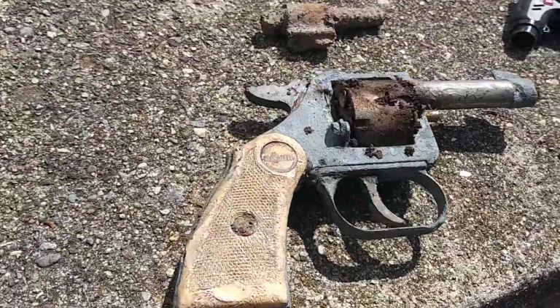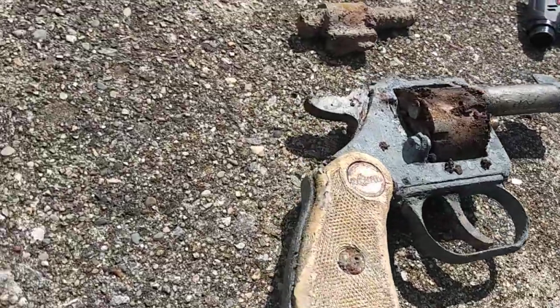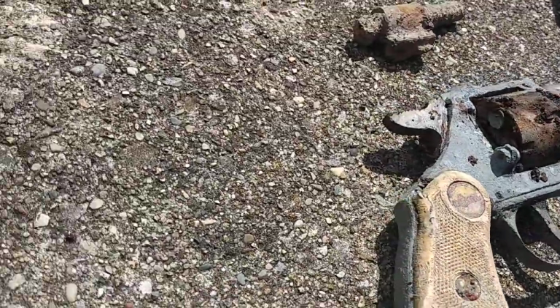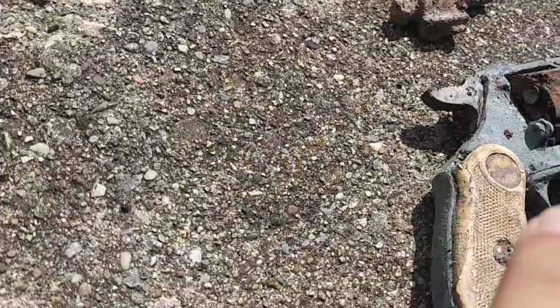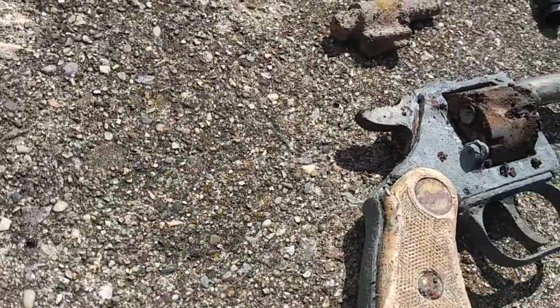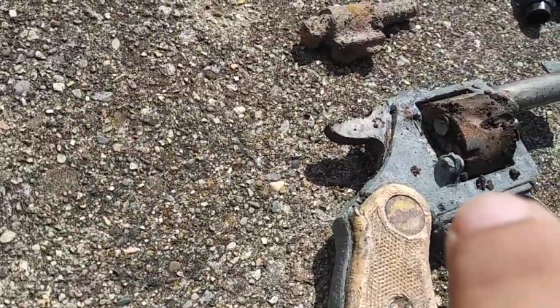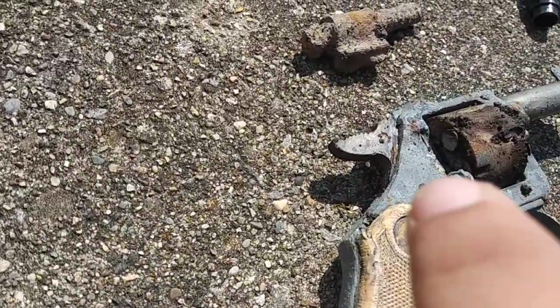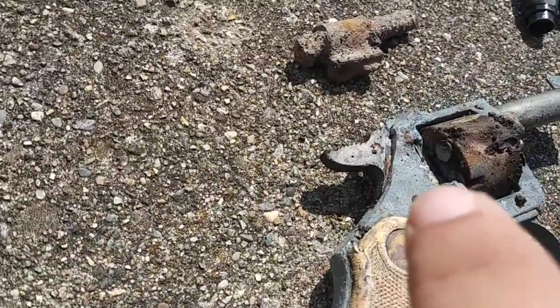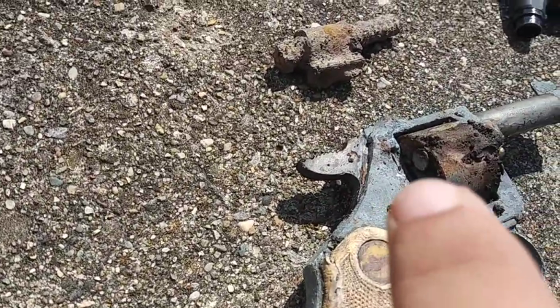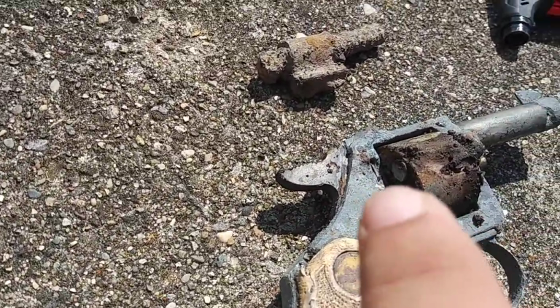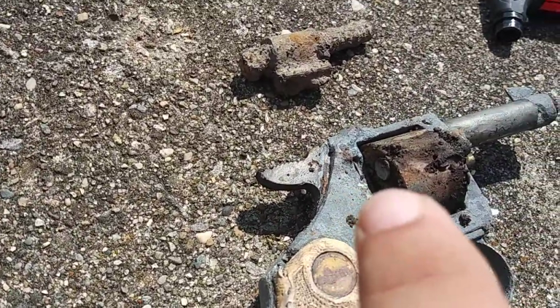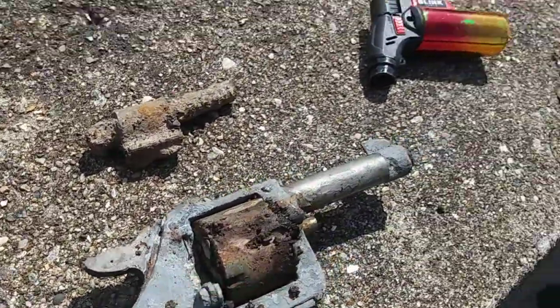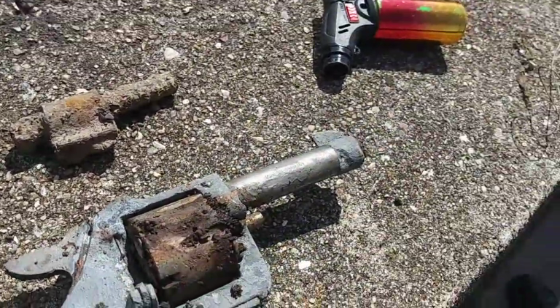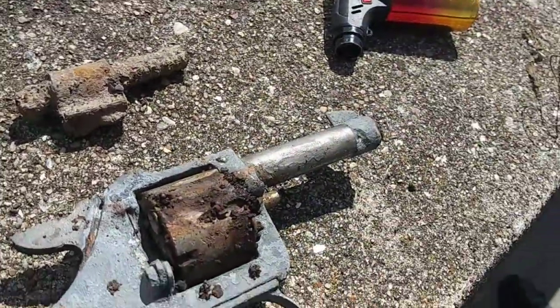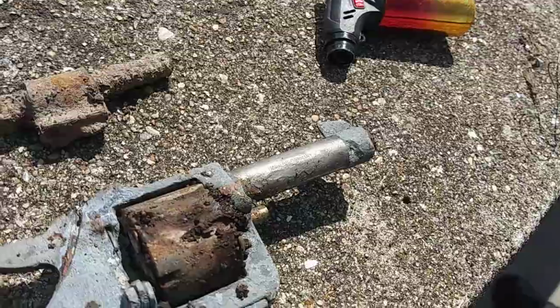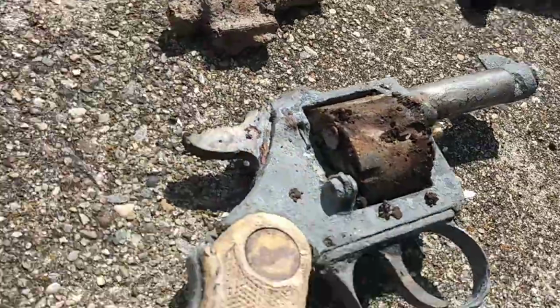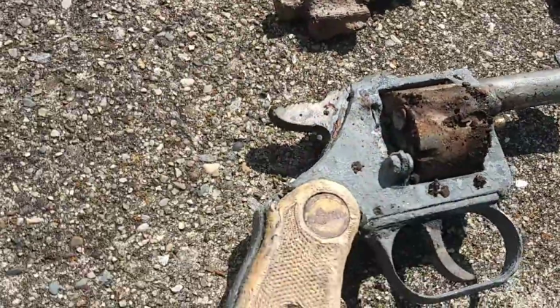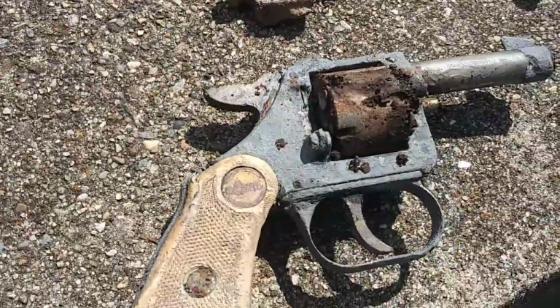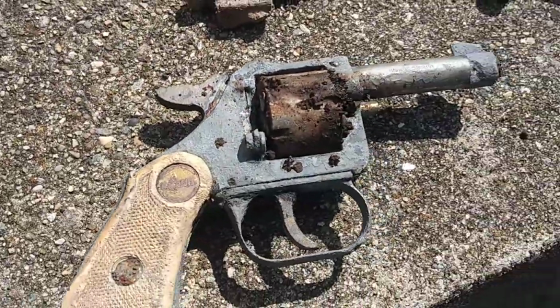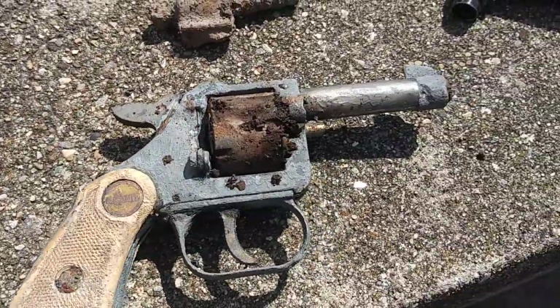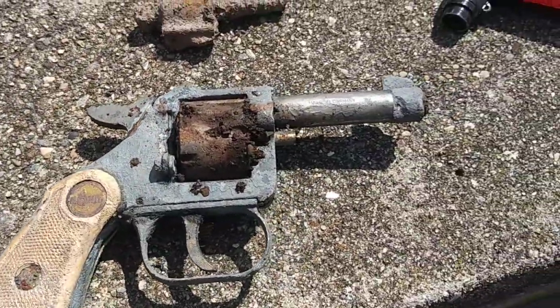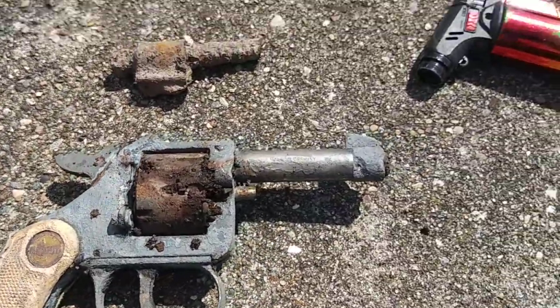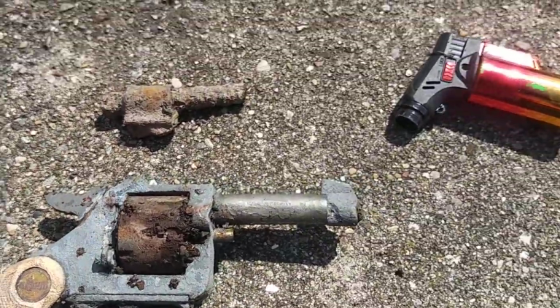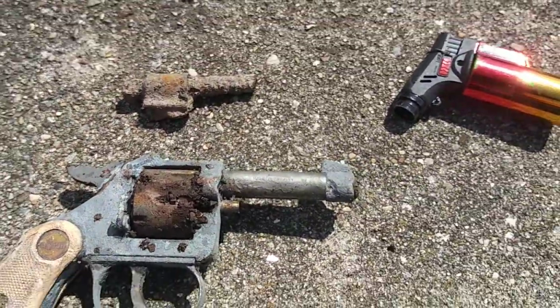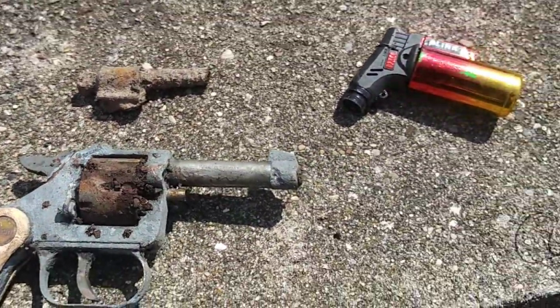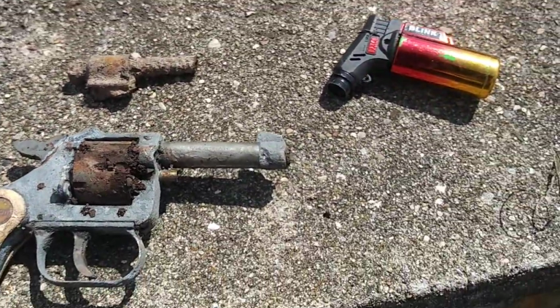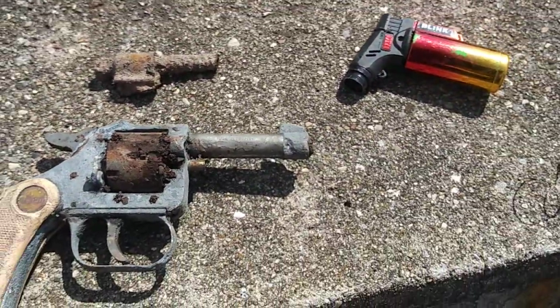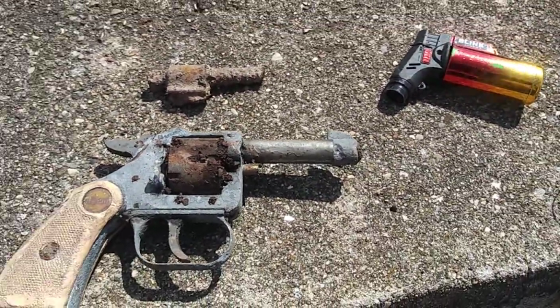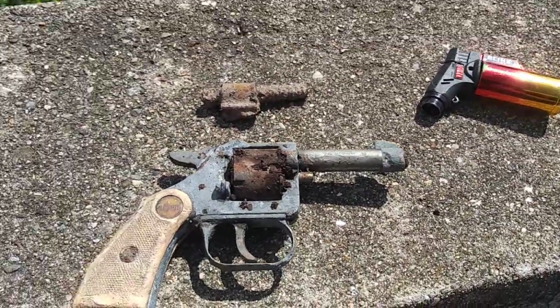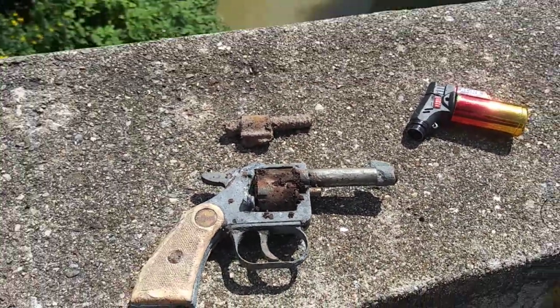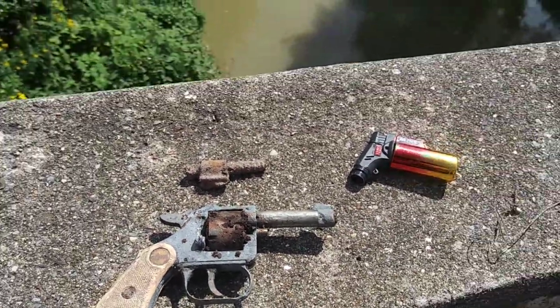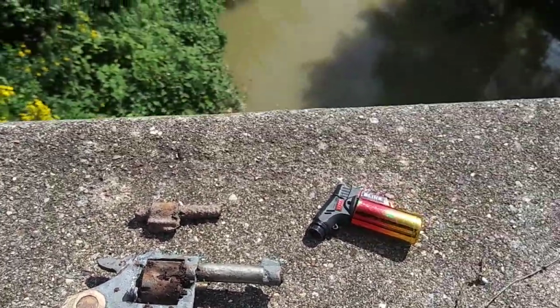And this one looks loaded — right there if you look, it's loaded. It has like 3 or 4 bullets inside. So yeah, I'm waiting until they come.